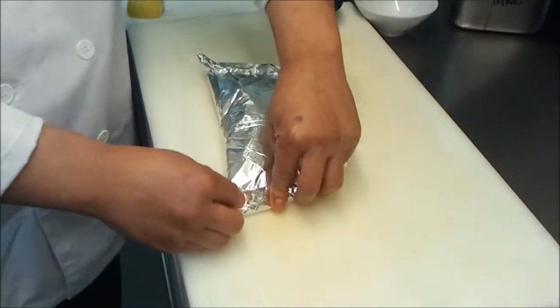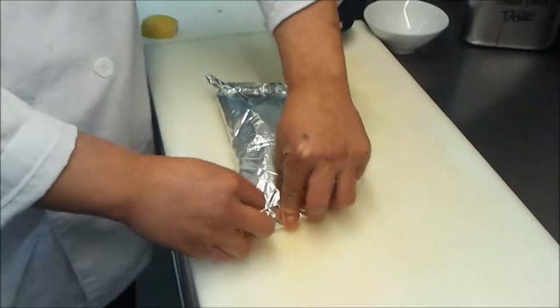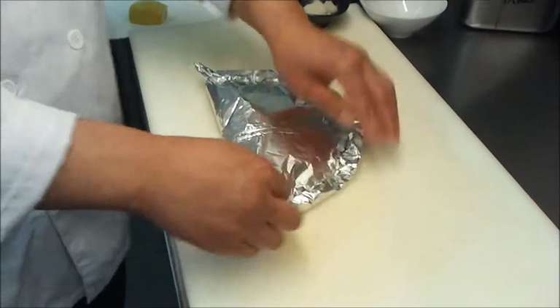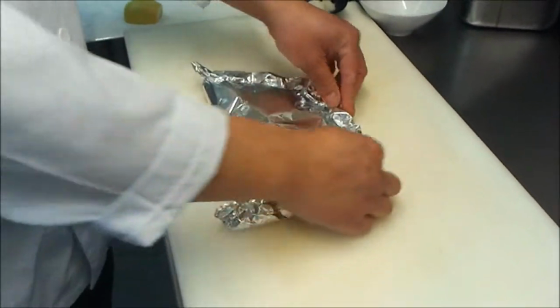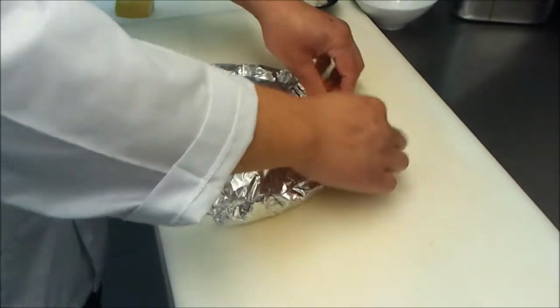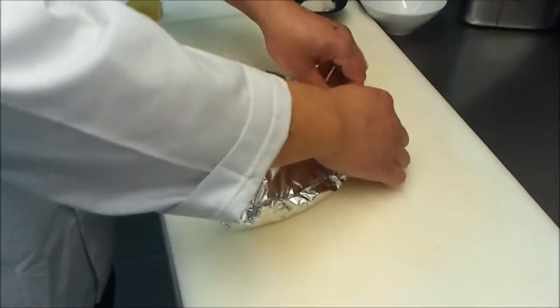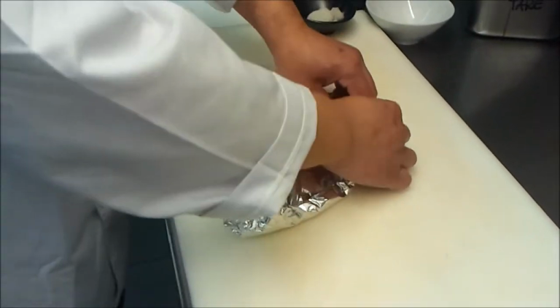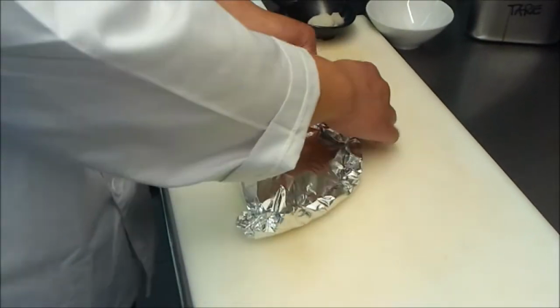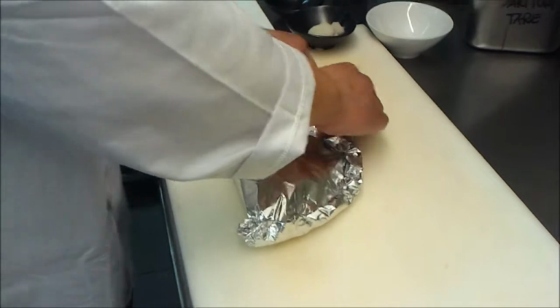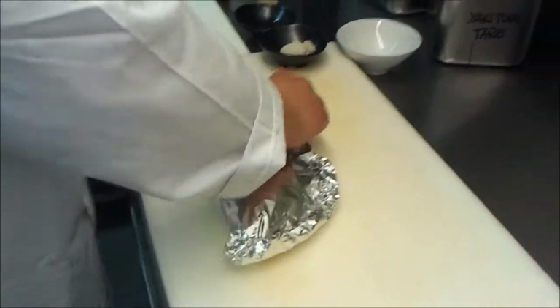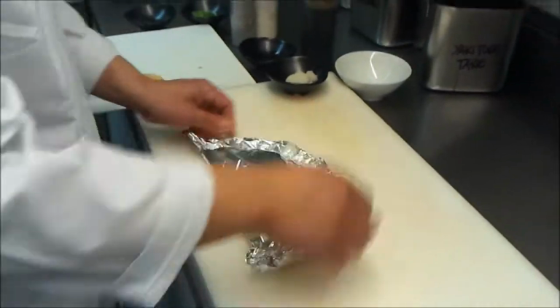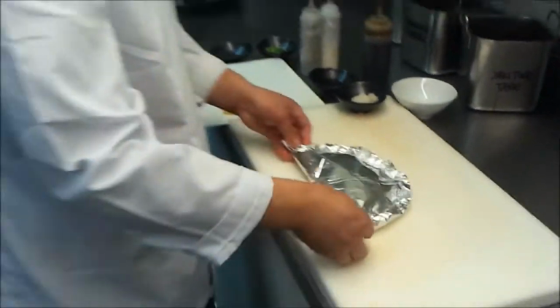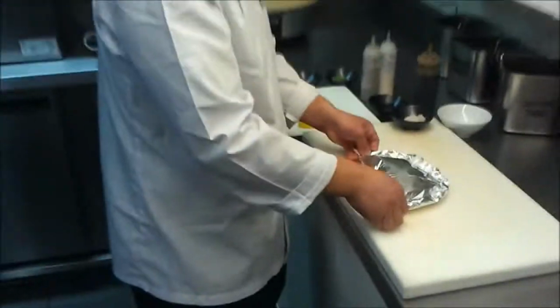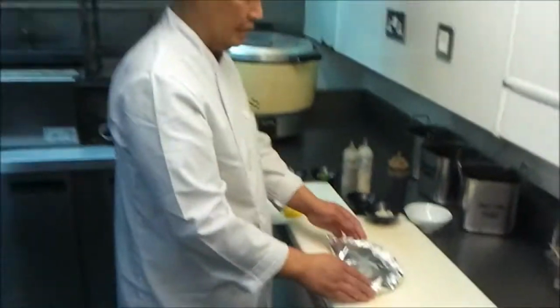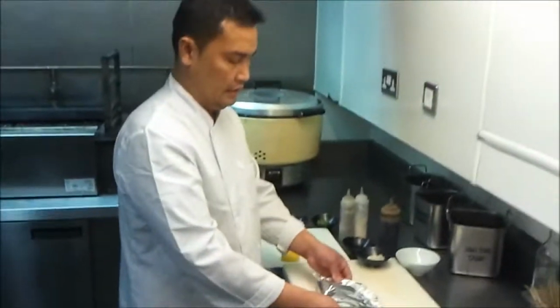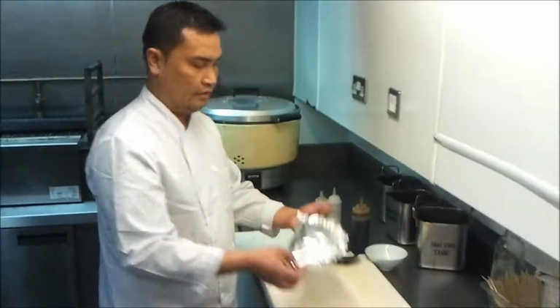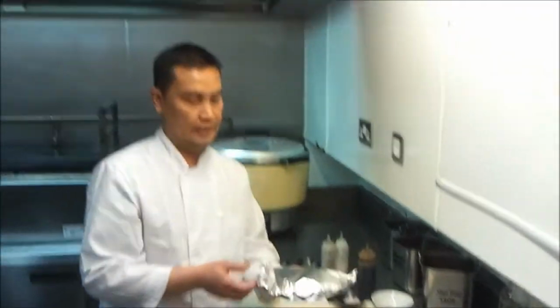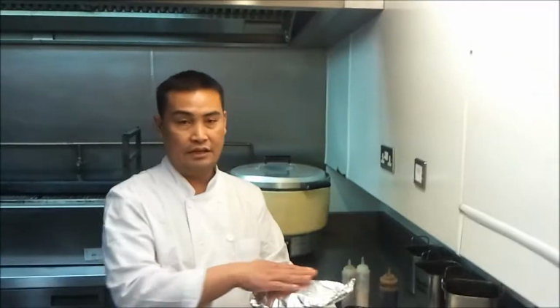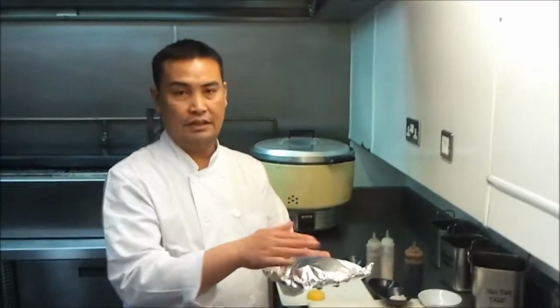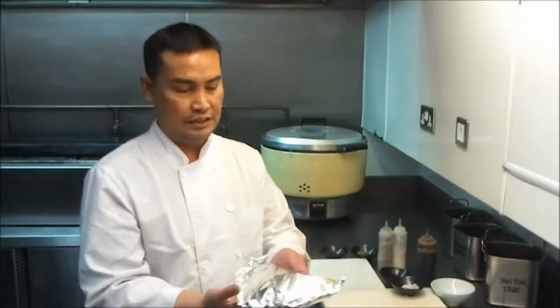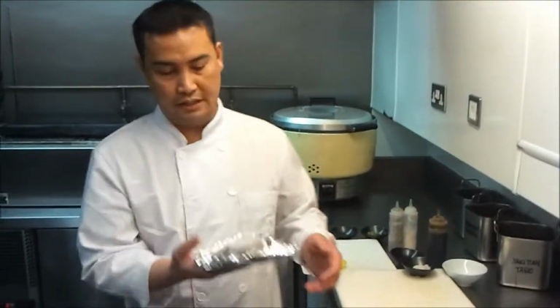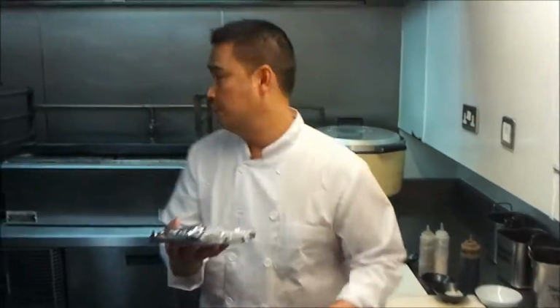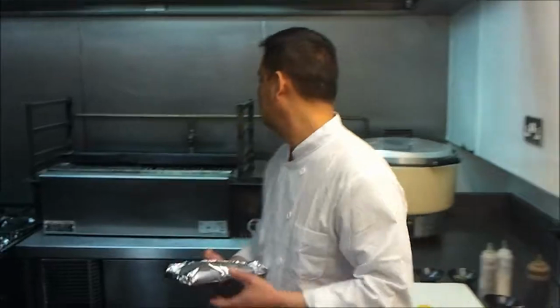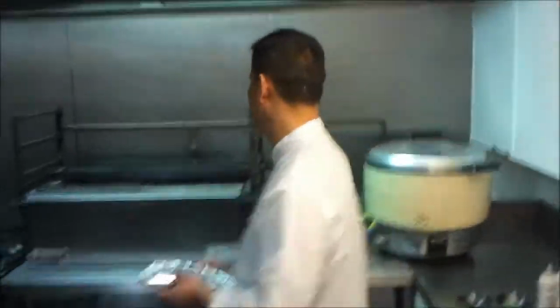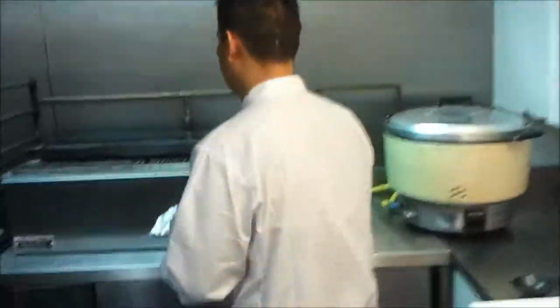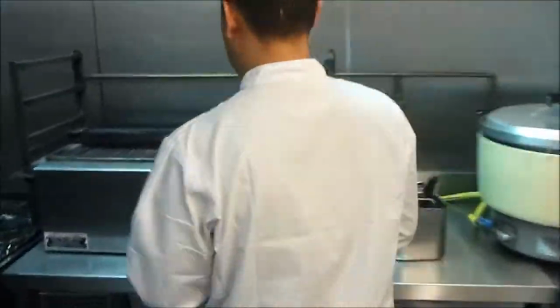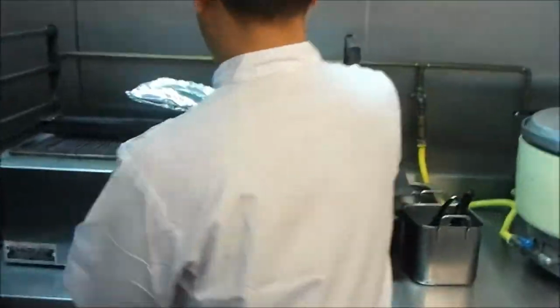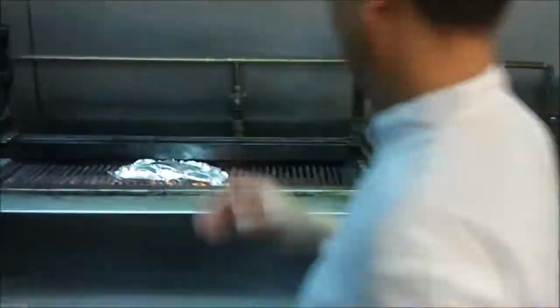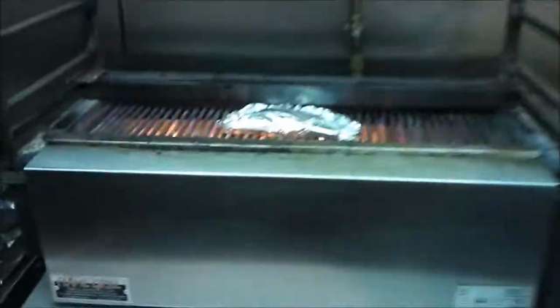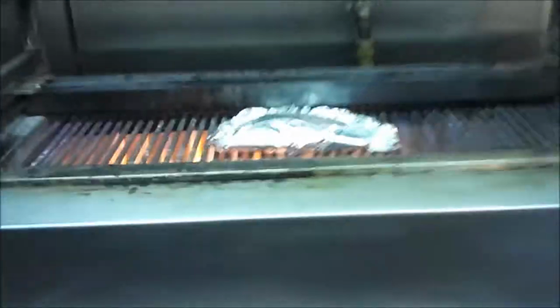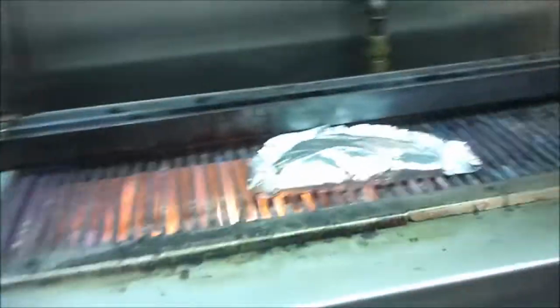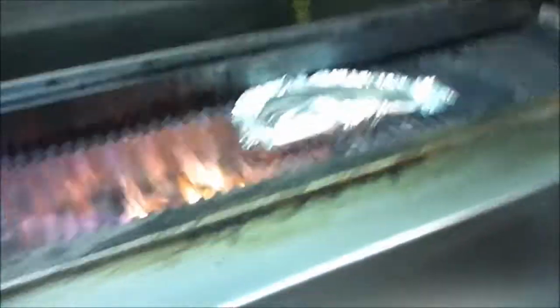This is a nice way to cook the seafood — the flavor doesn't go out, all the sake, everything. So that's it, that's how you go, and you just bang it in the grill. That's it, that's how we do it — bang in the grill.